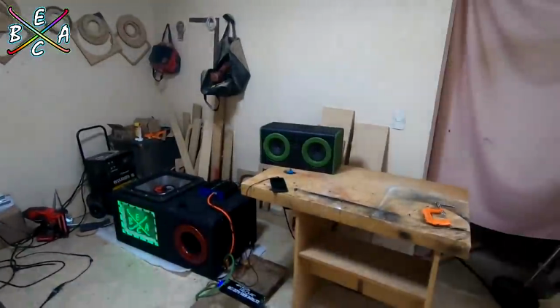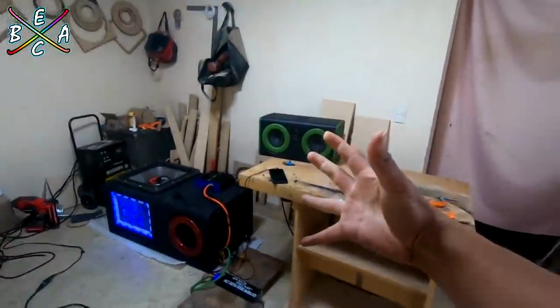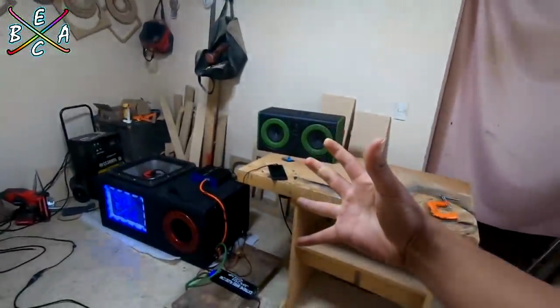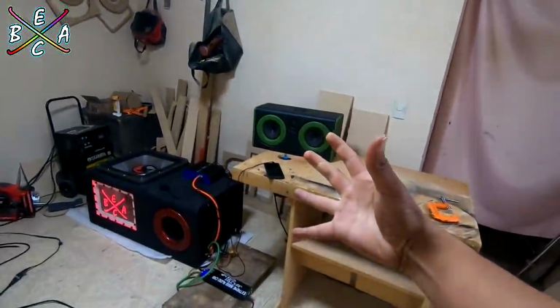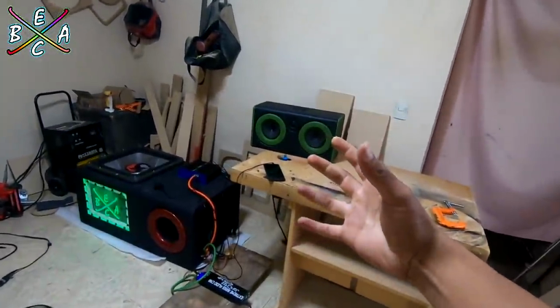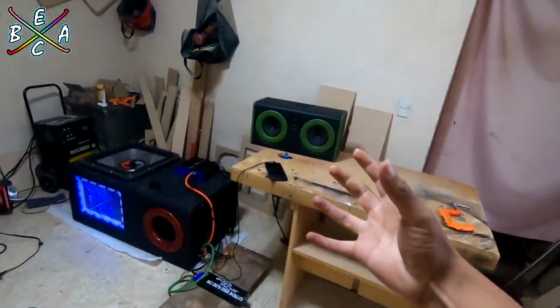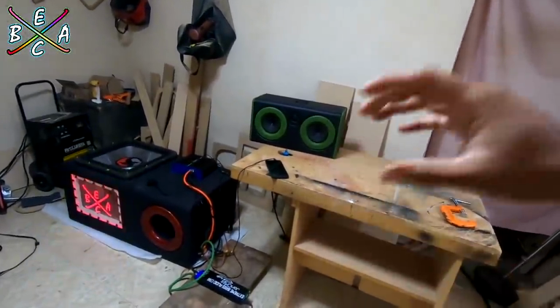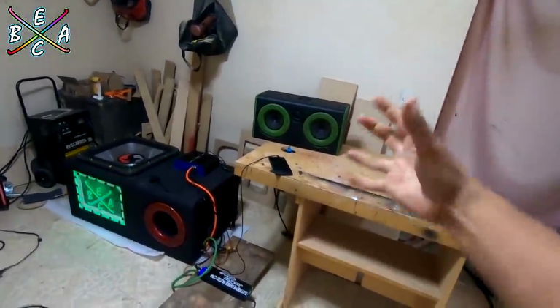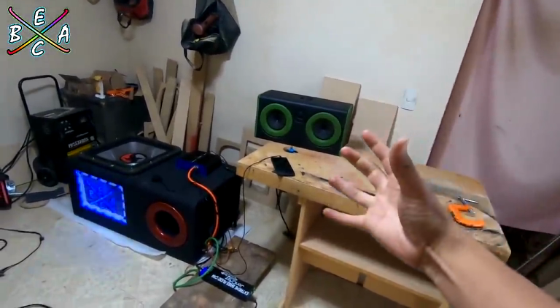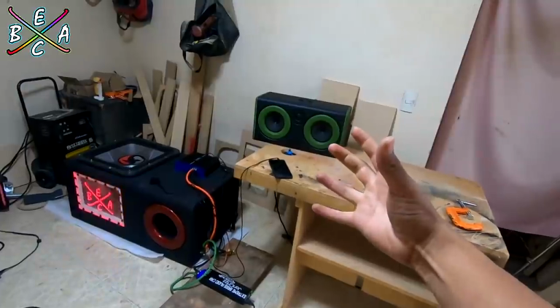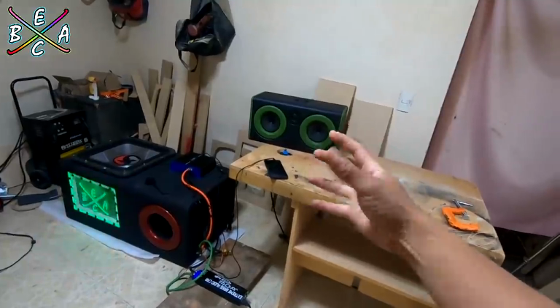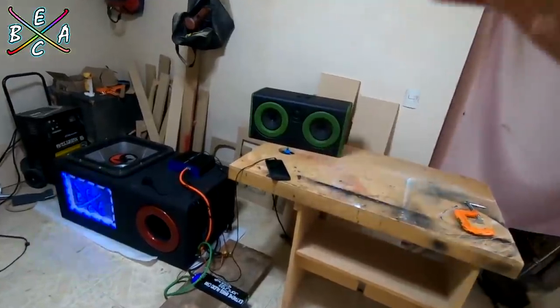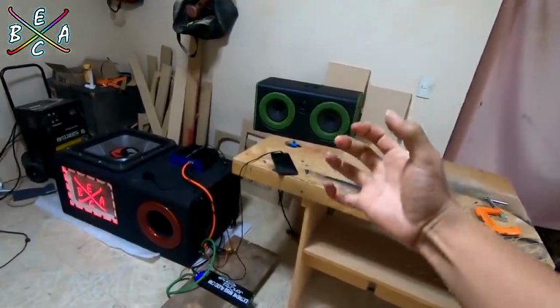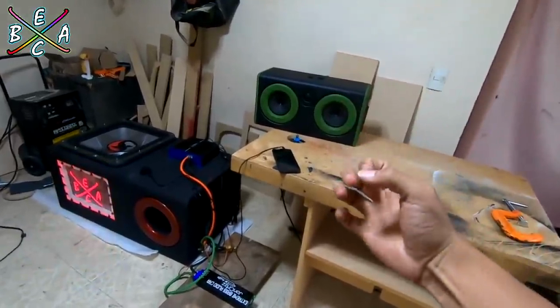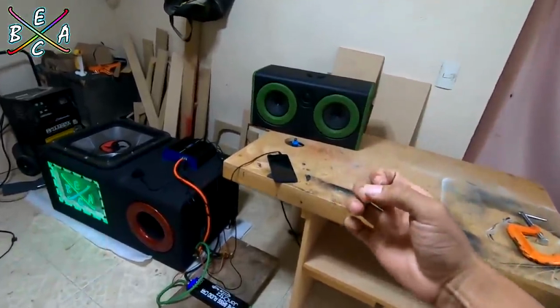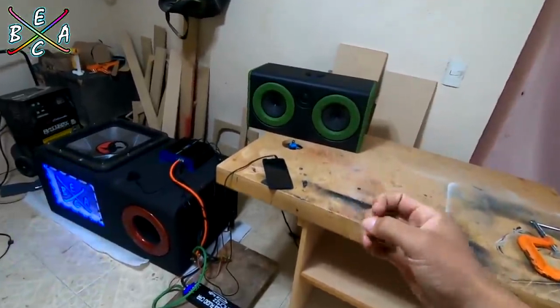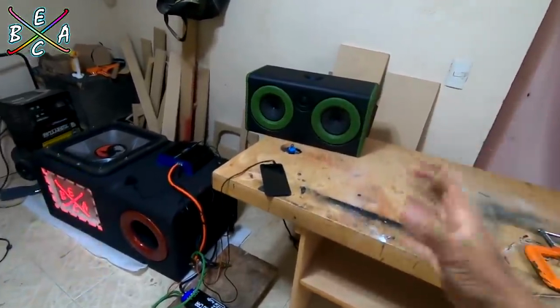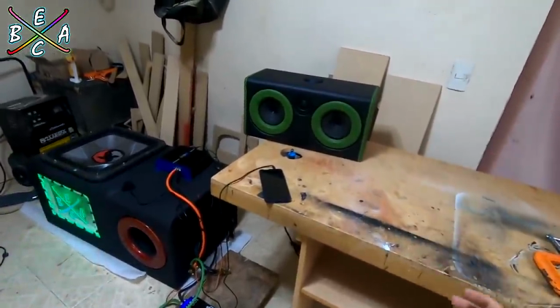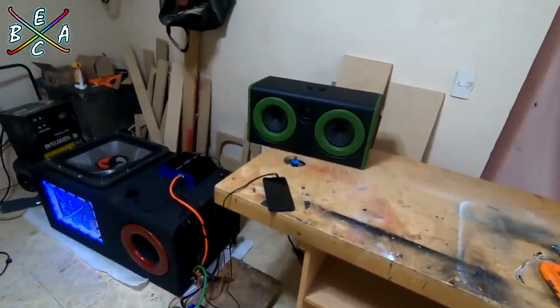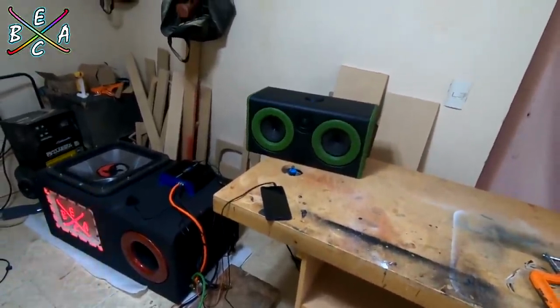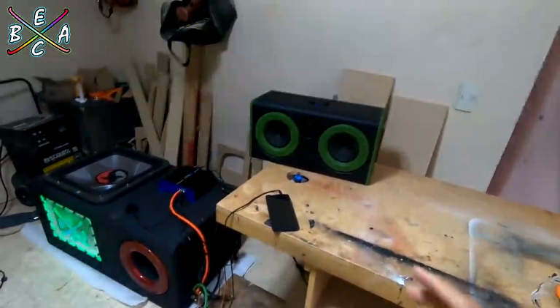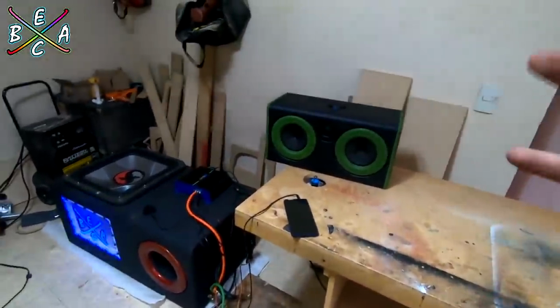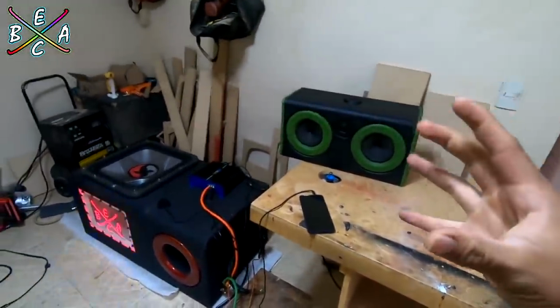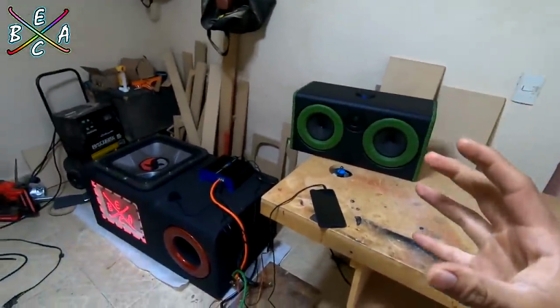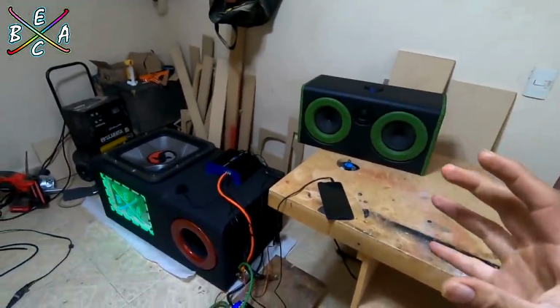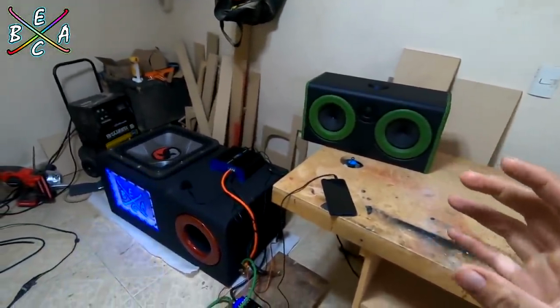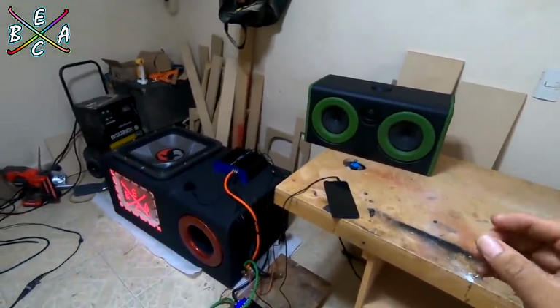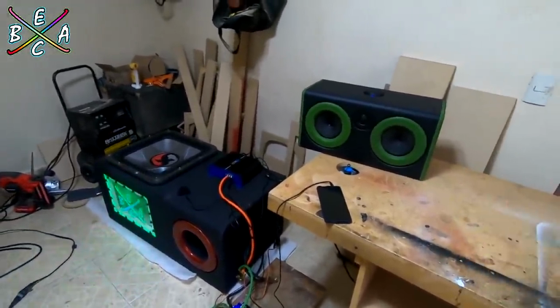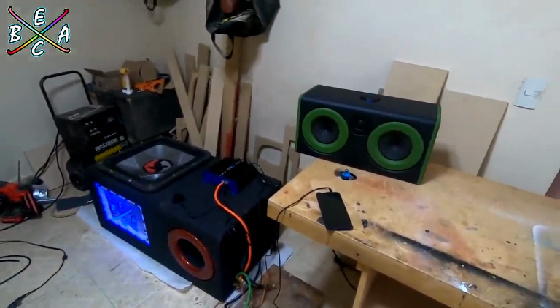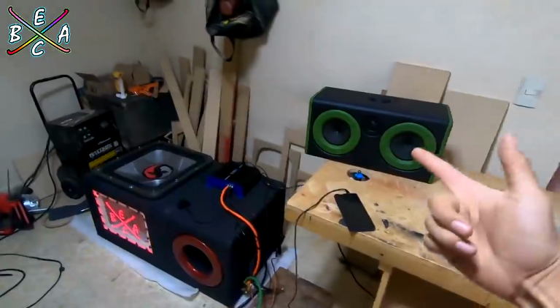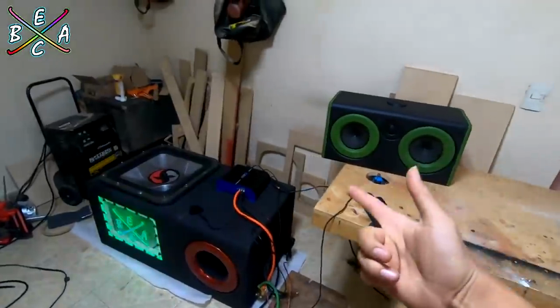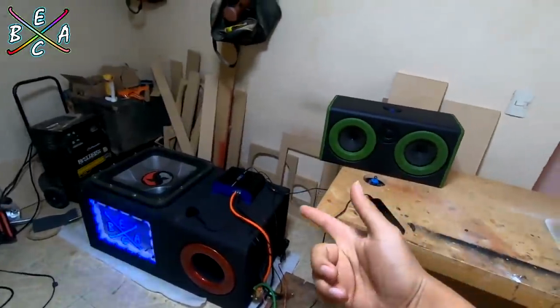Hey, ¿qué tal mis estimados amigos? Extreme Bassers, espero que se encuentren excelente y sean bienvenidos a un nuevo video.